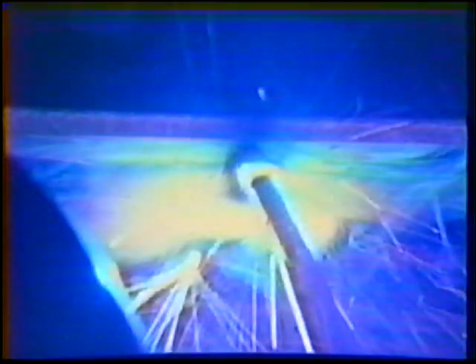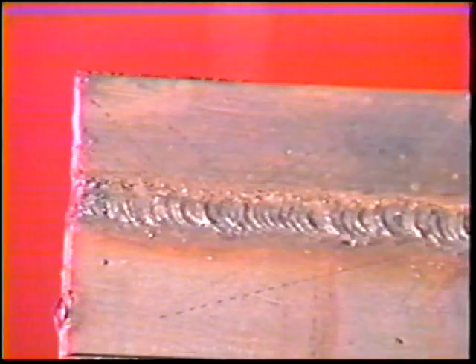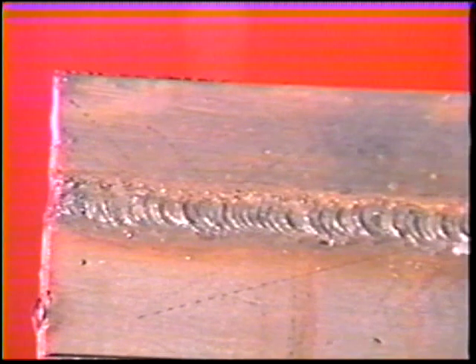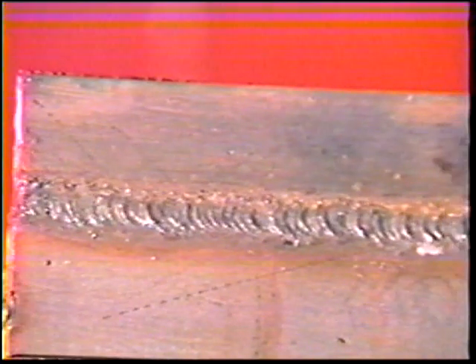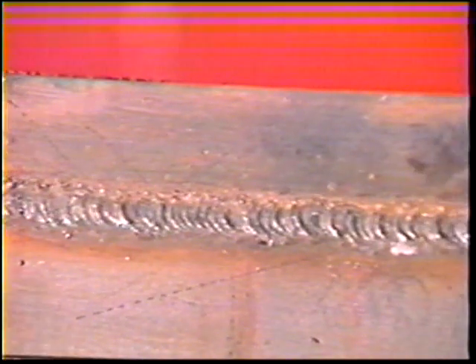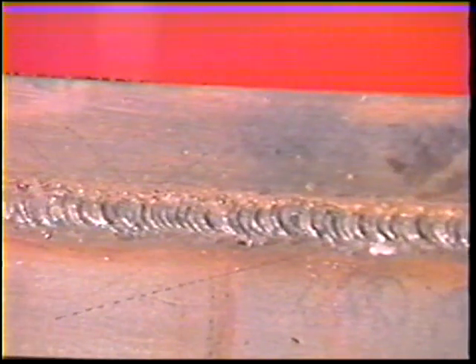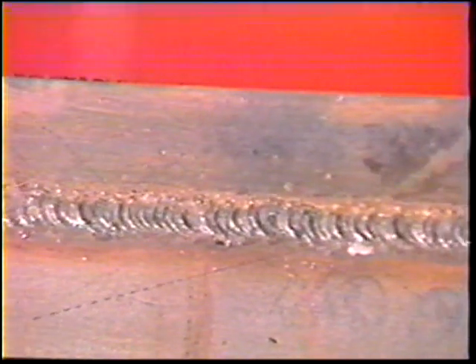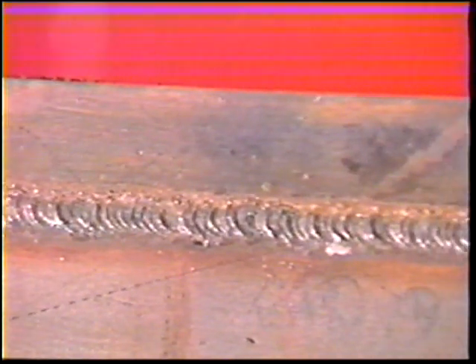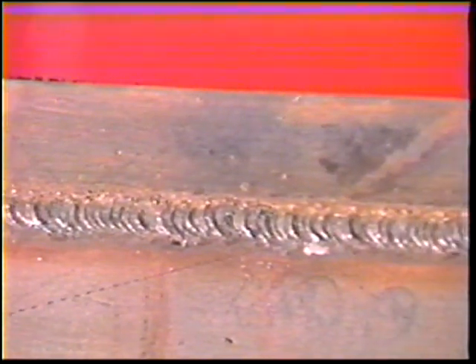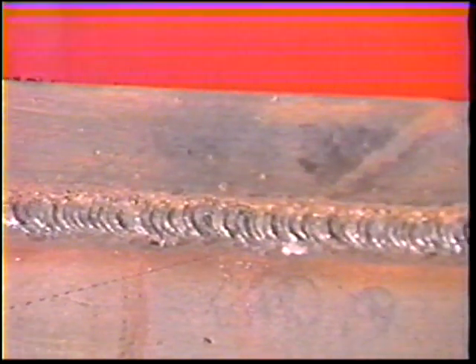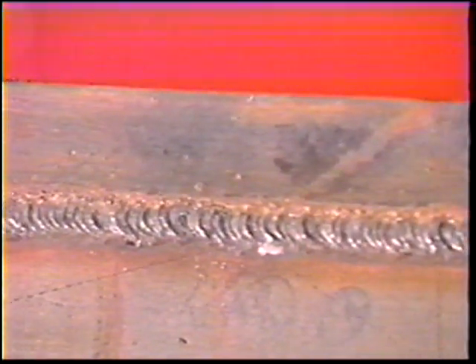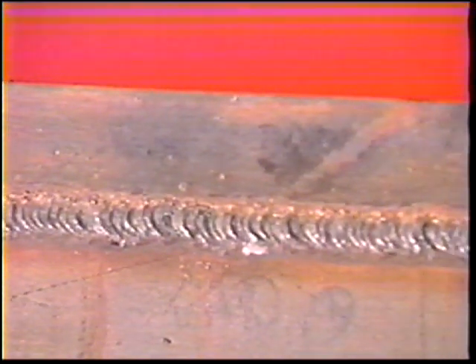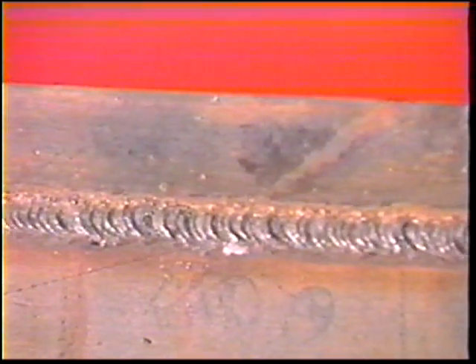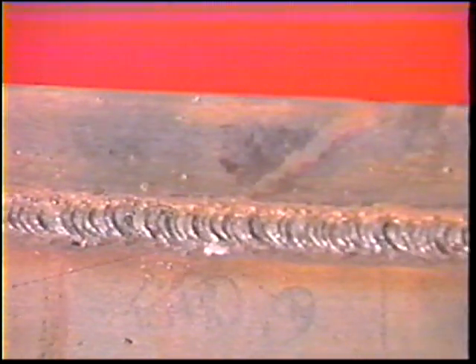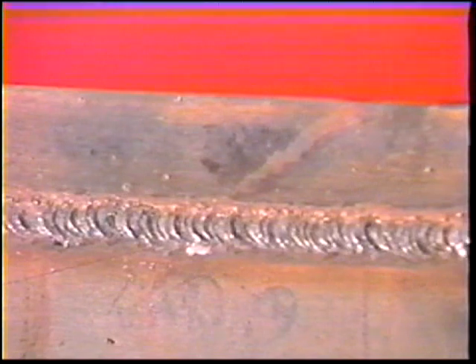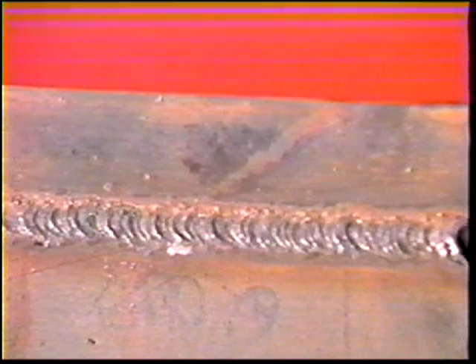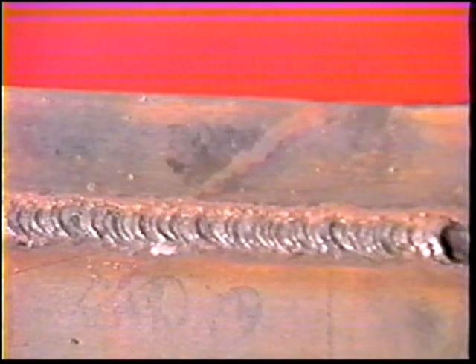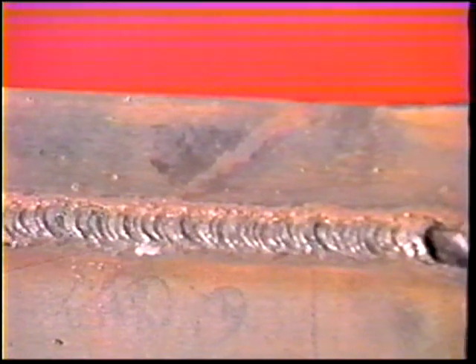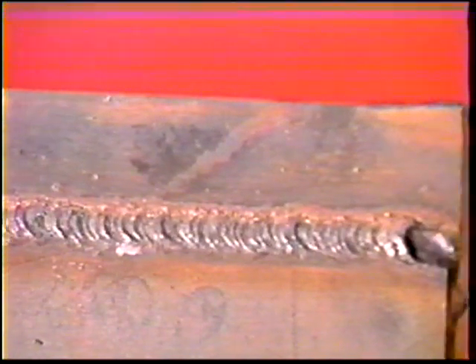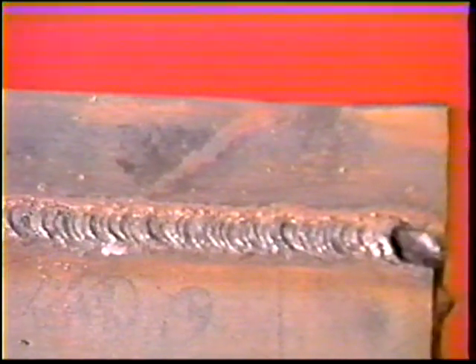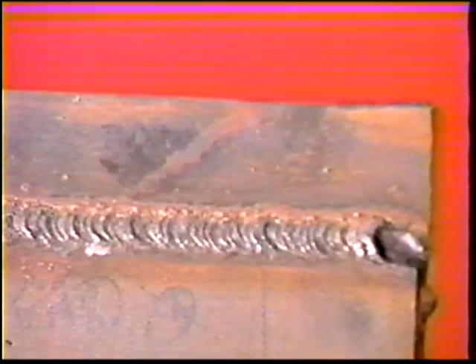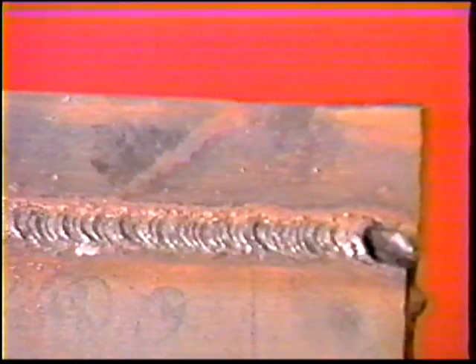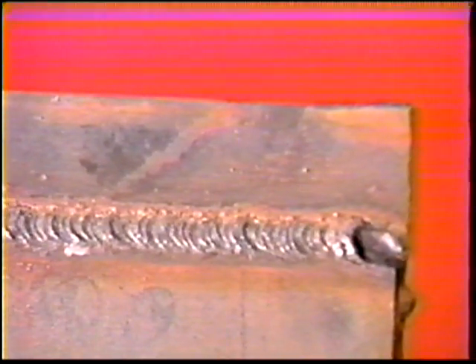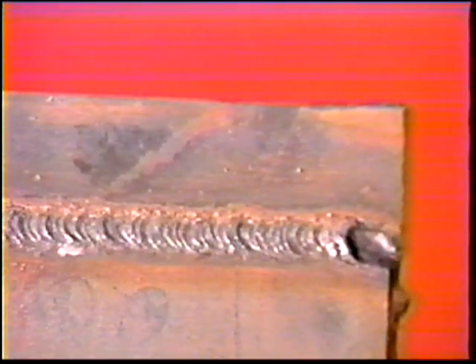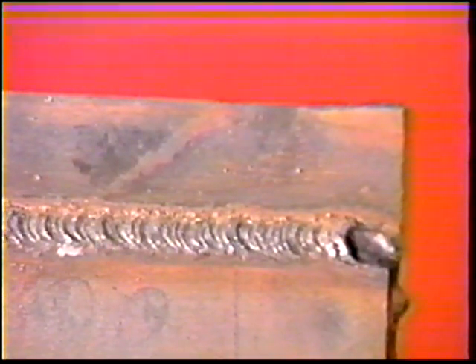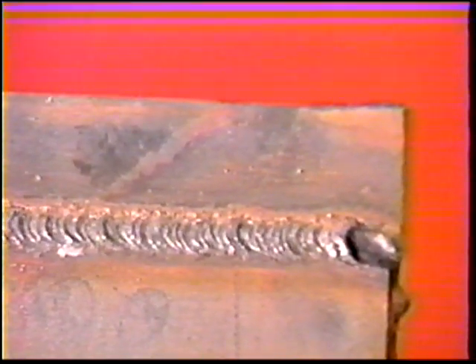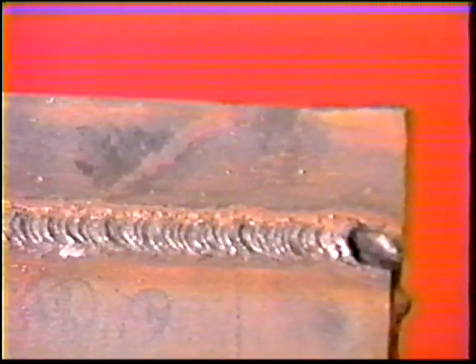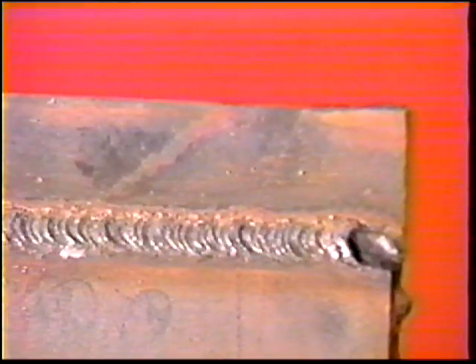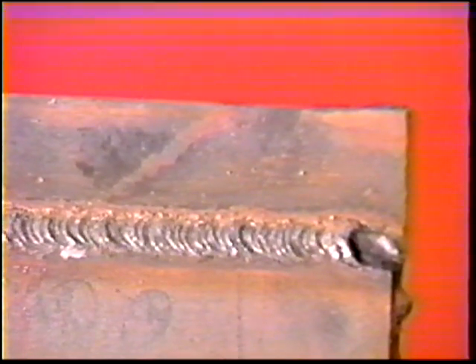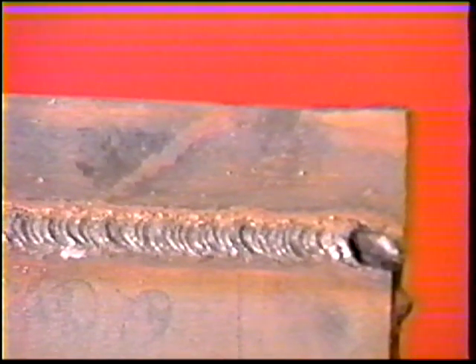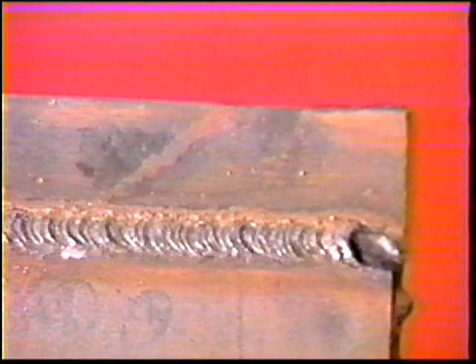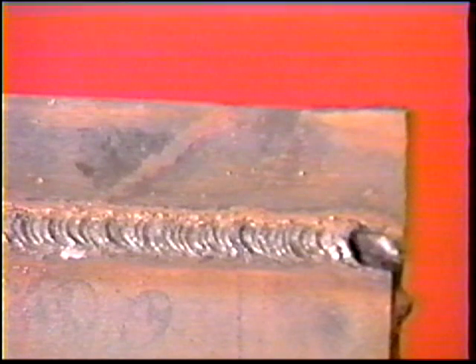When the first joint is complete, clean off all the slag and cool the workpiece in water. Then weld the remaining joints in the same manner.